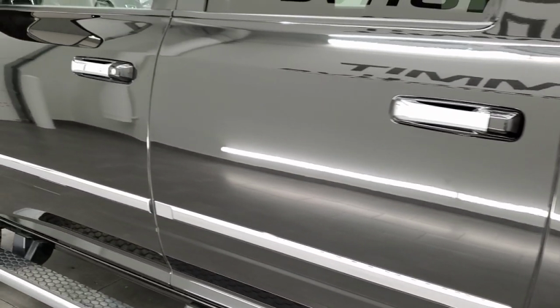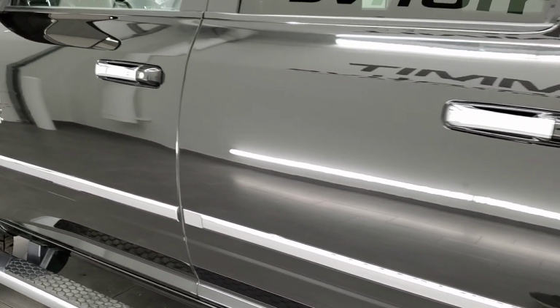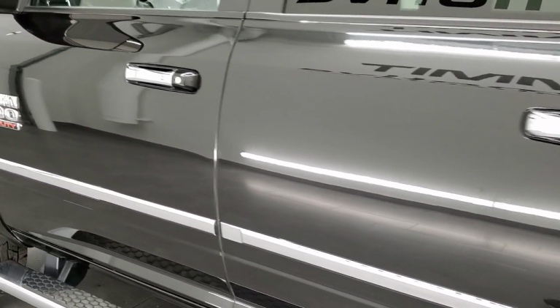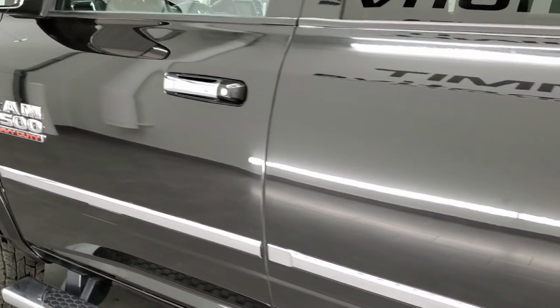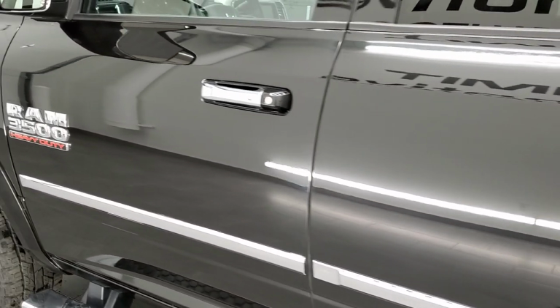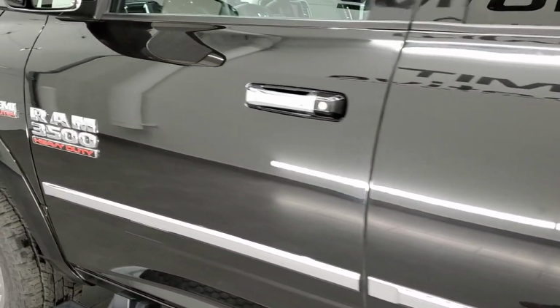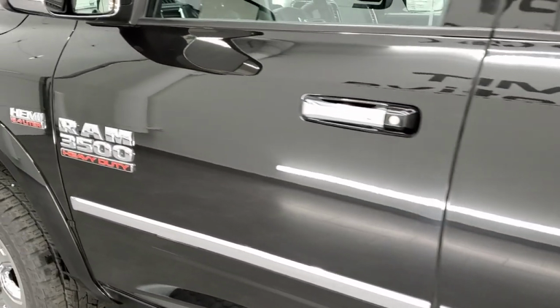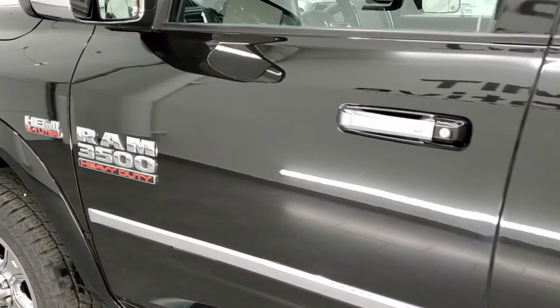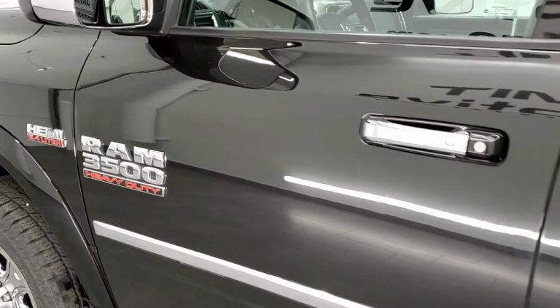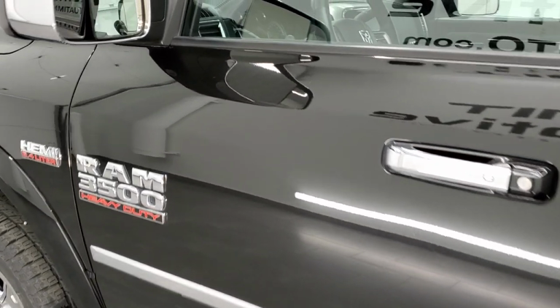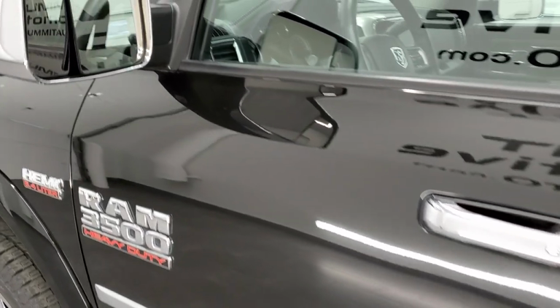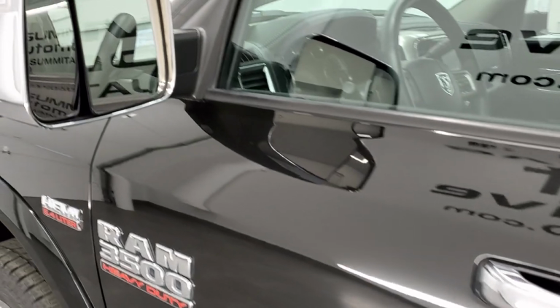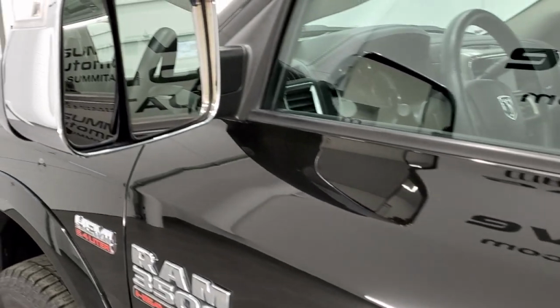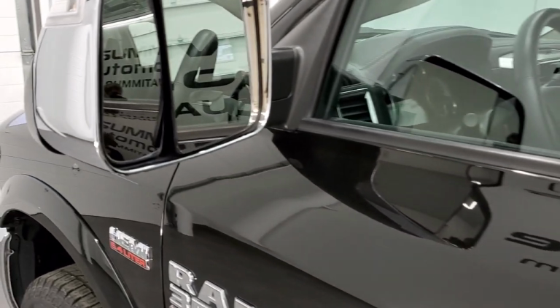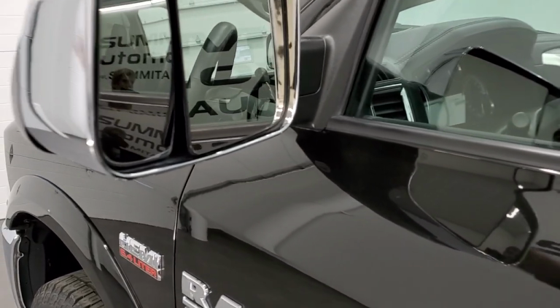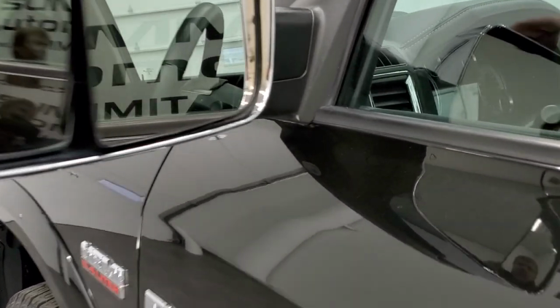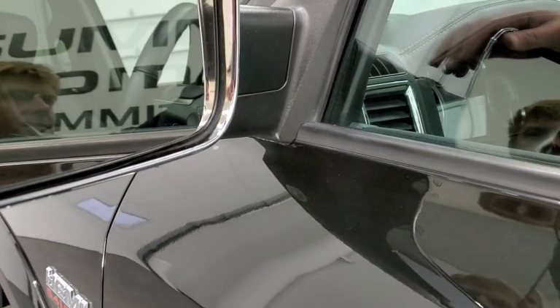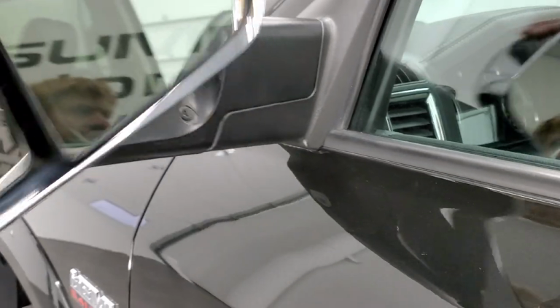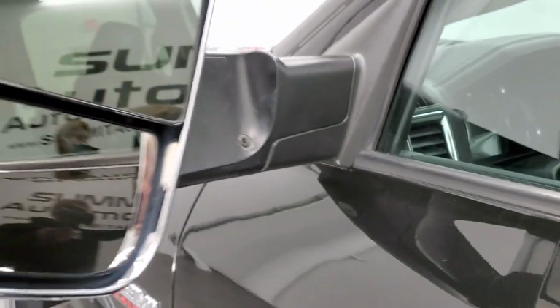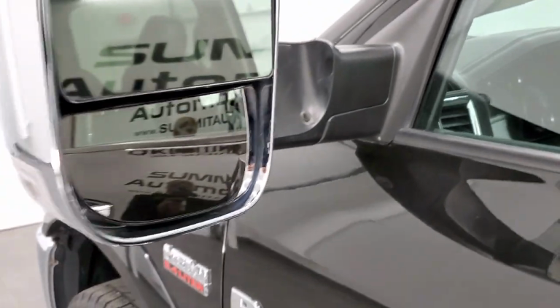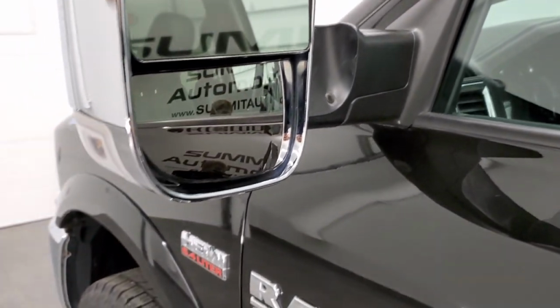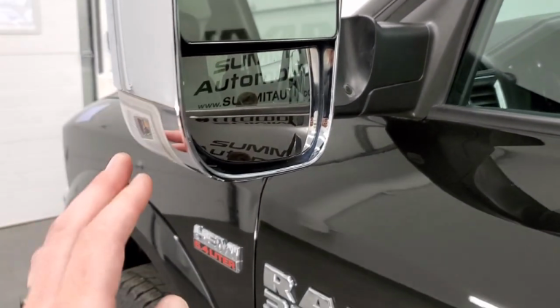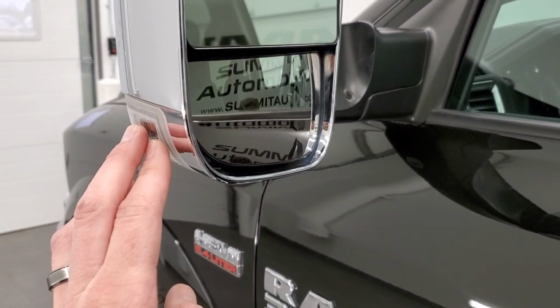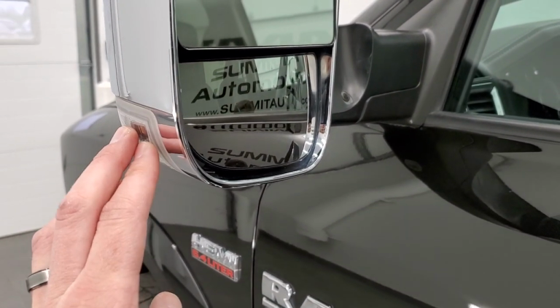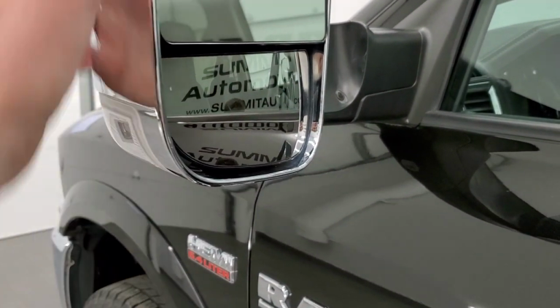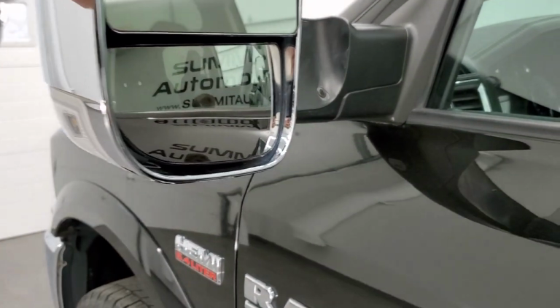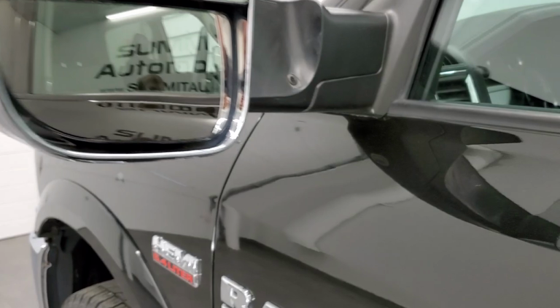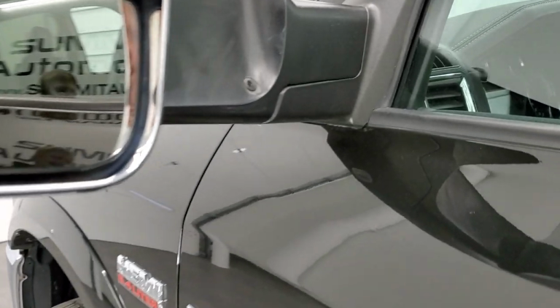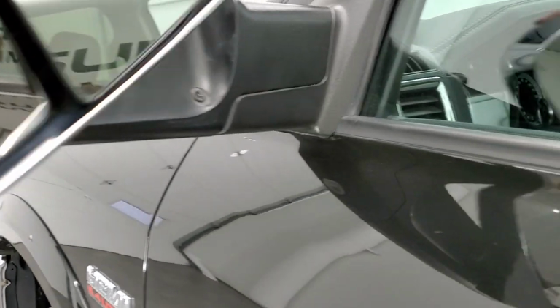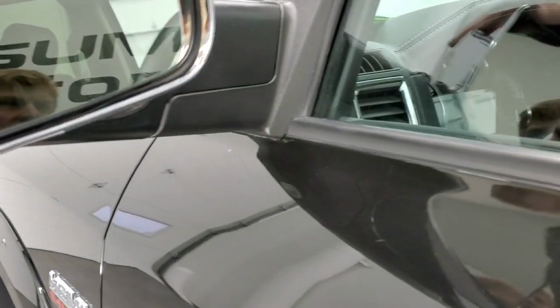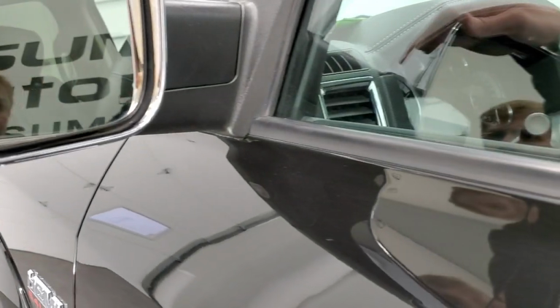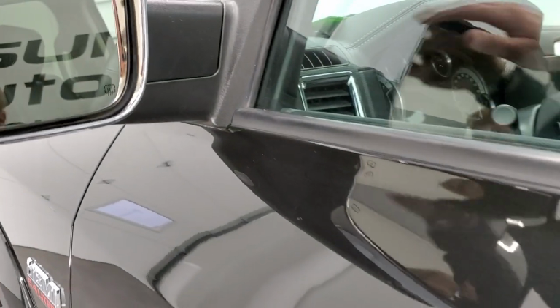The driver's side doors look really good. It does have heated fold-up tow mirrors — they fold up, have built-in directional signals, and power fold in.